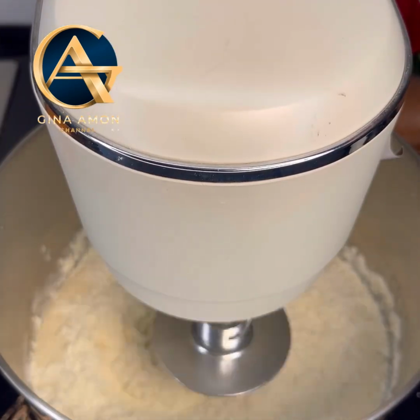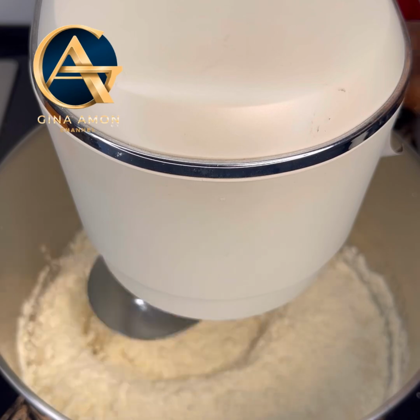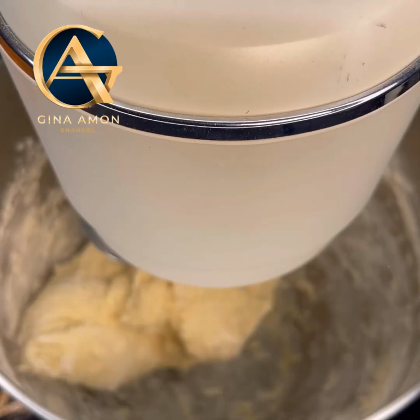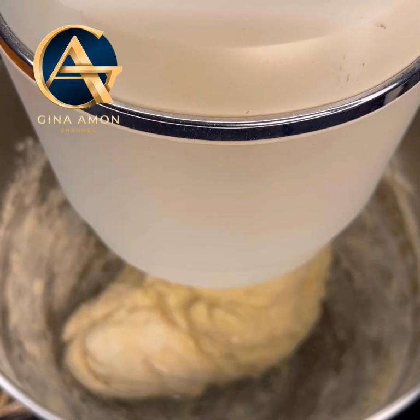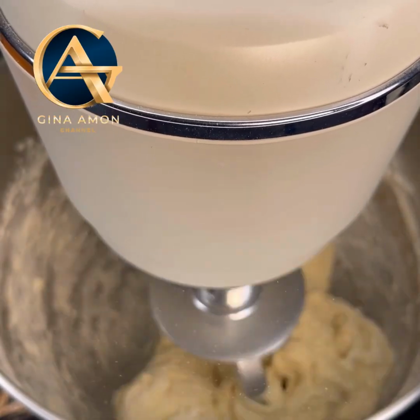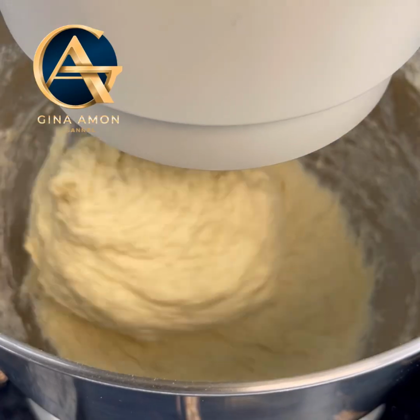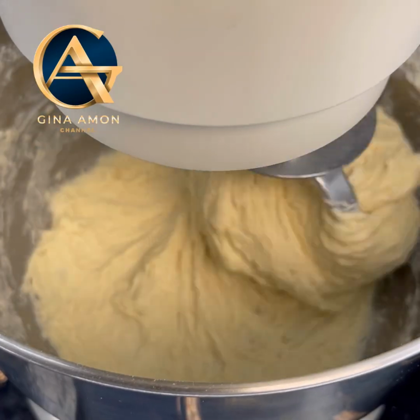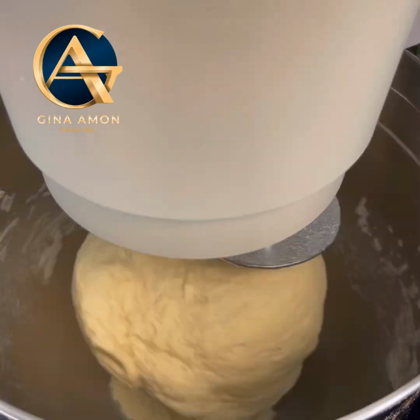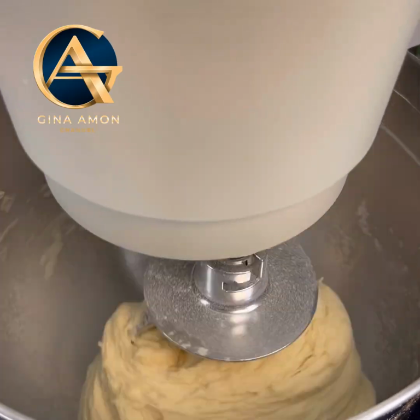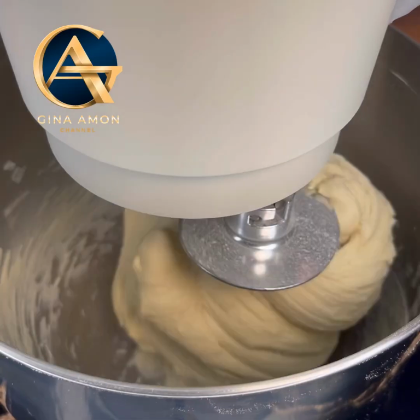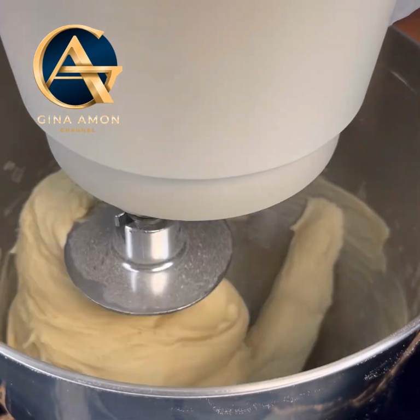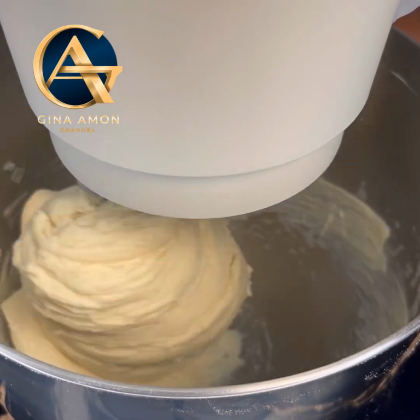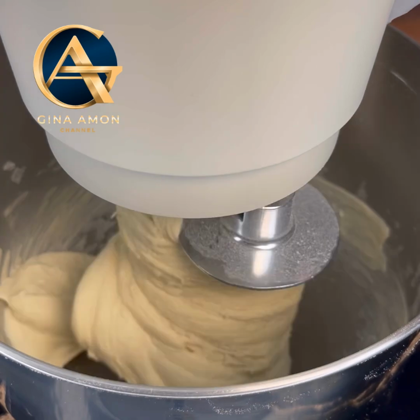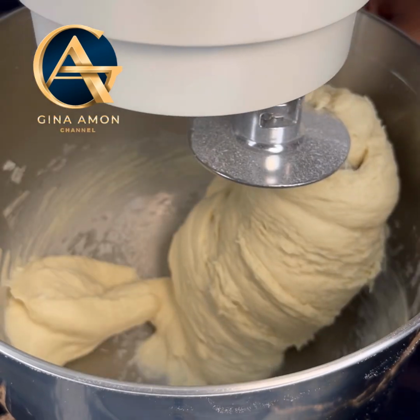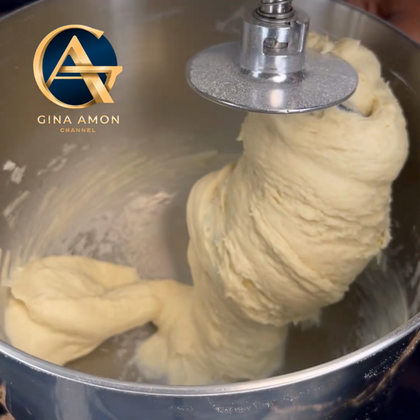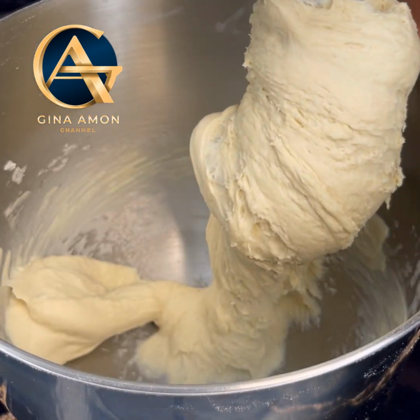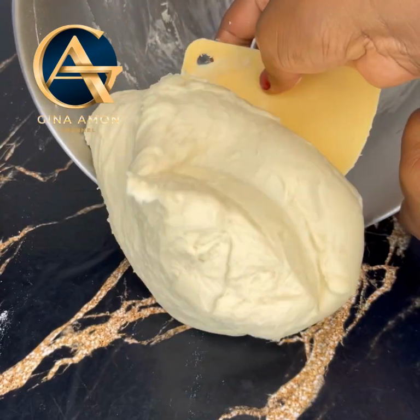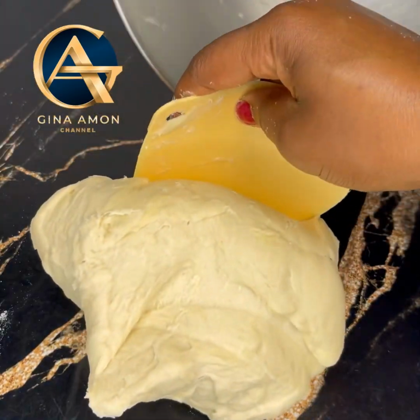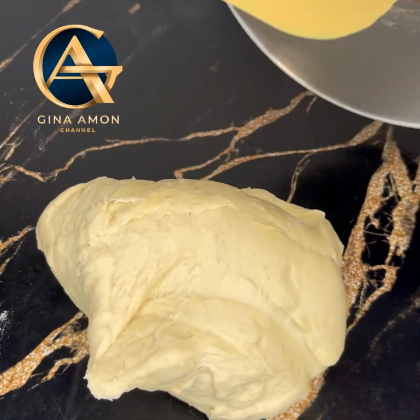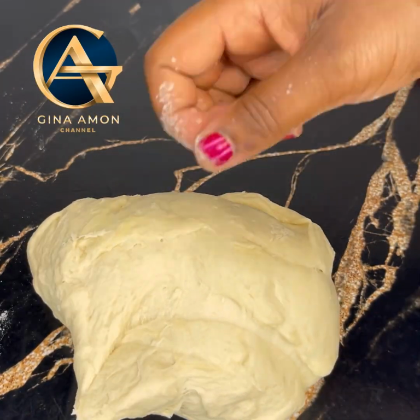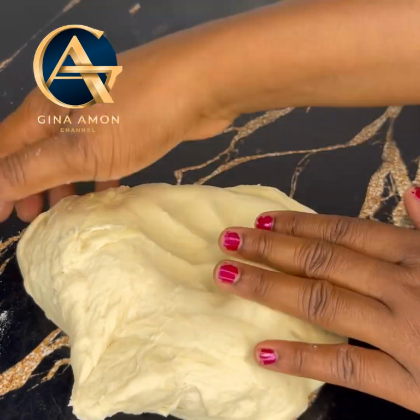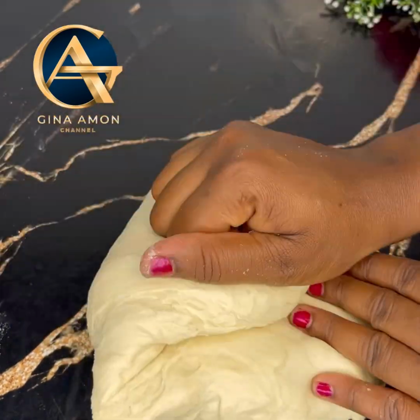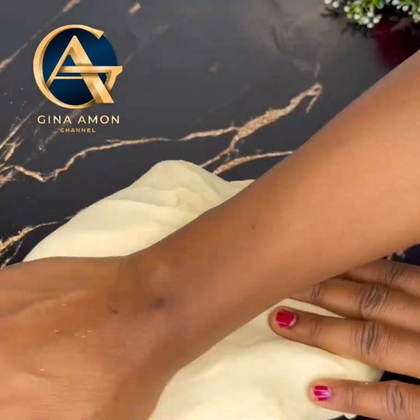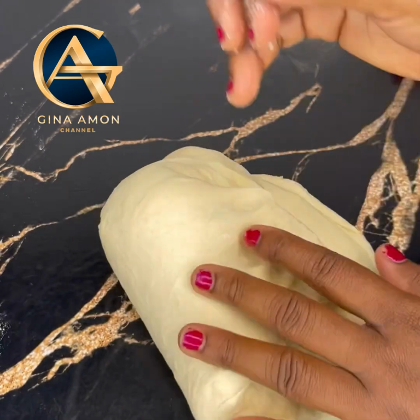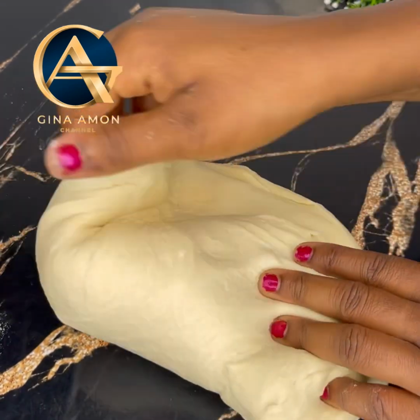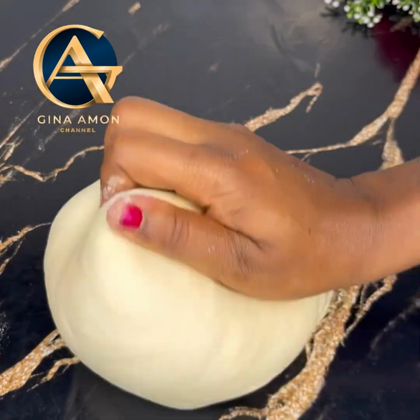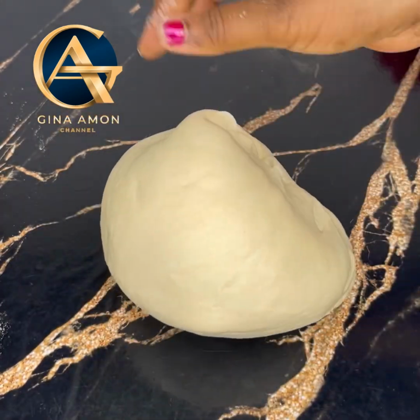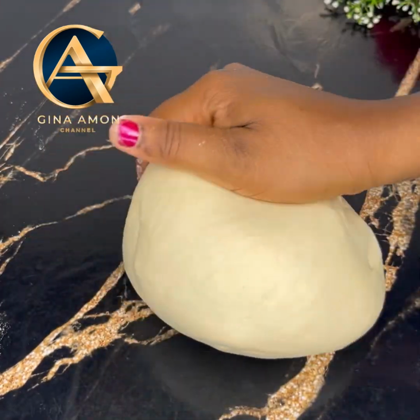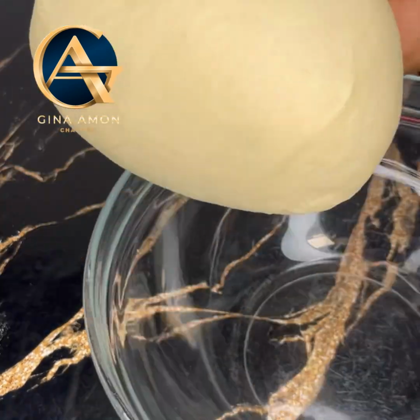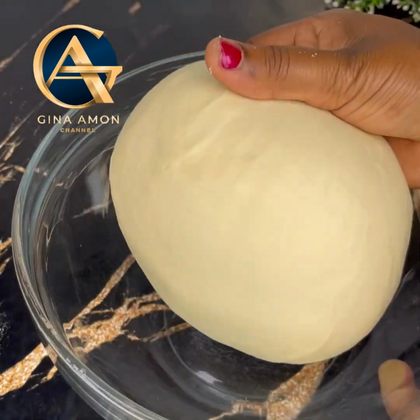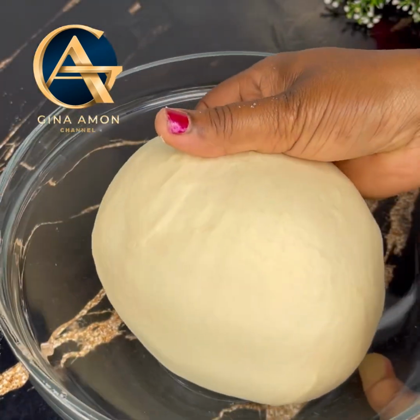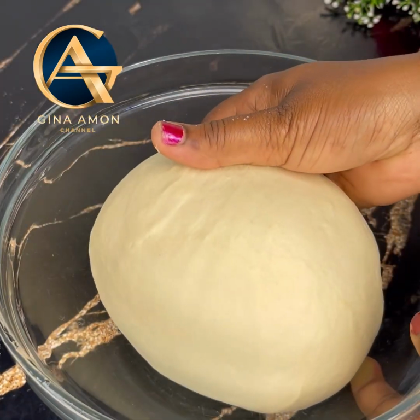You can also do this by hand. If you're doing it by hand, make sure you give yourself enough time — the dough needs to be stretched, so allow at least 10 to 15 minutes of kneading until it stretches nicely.